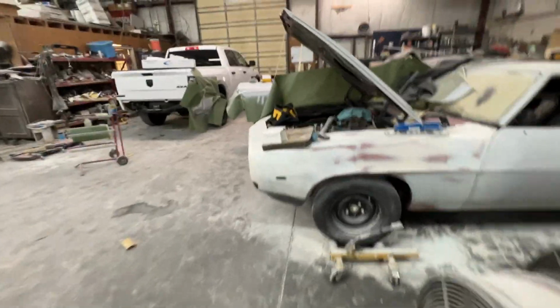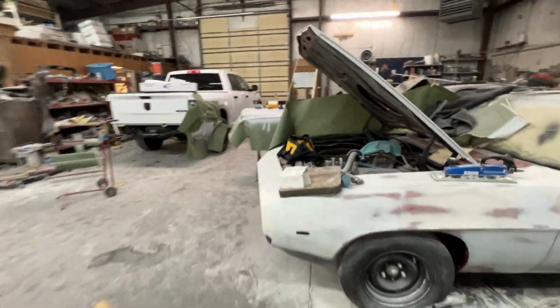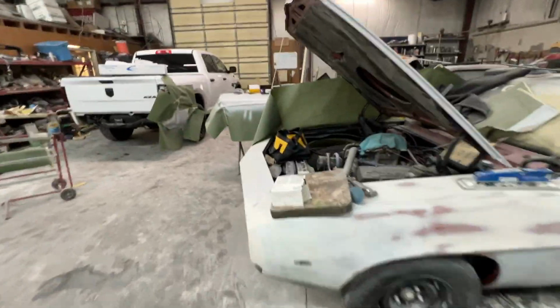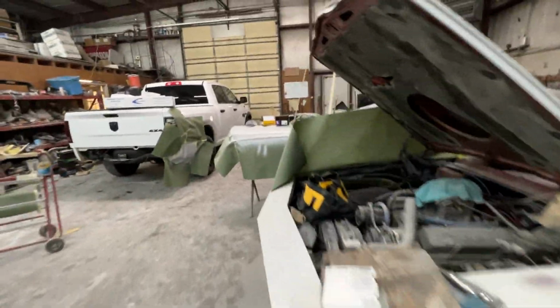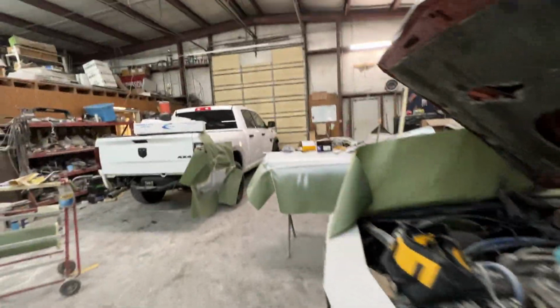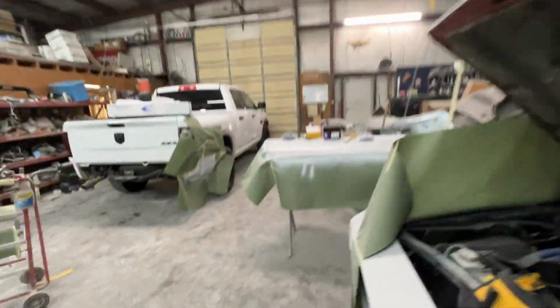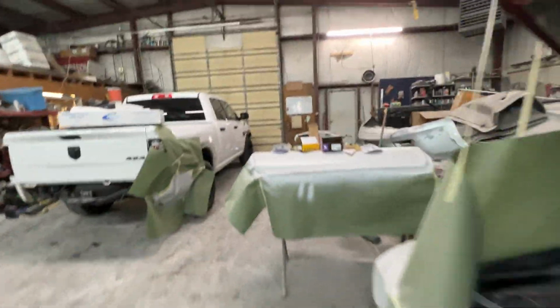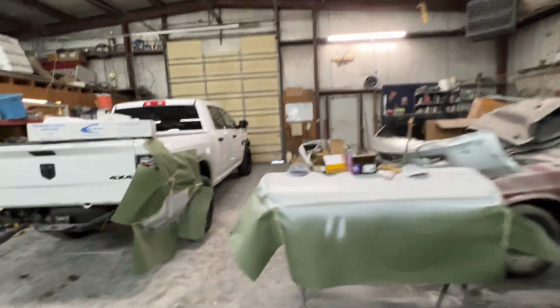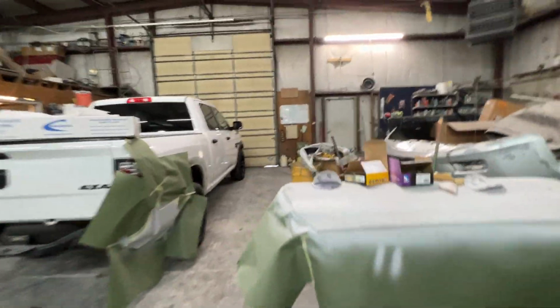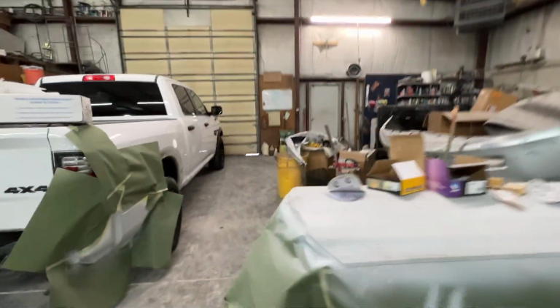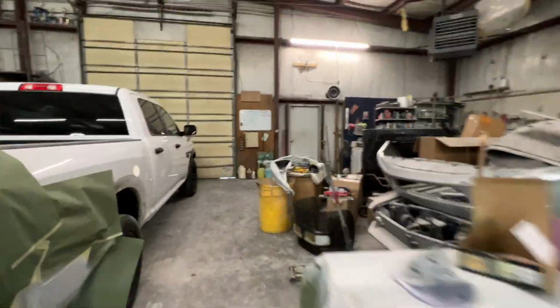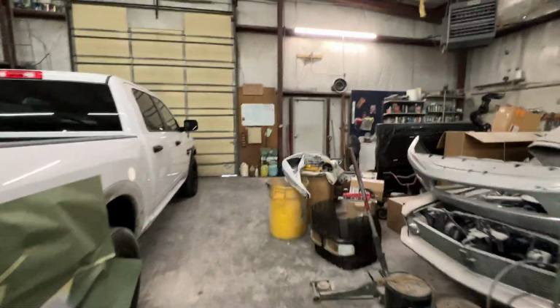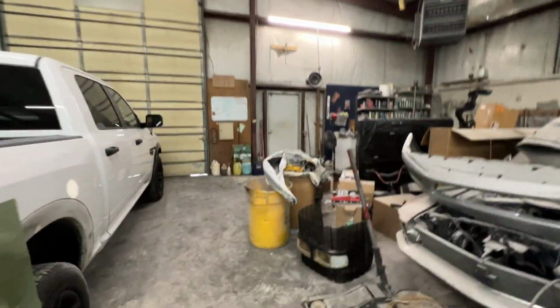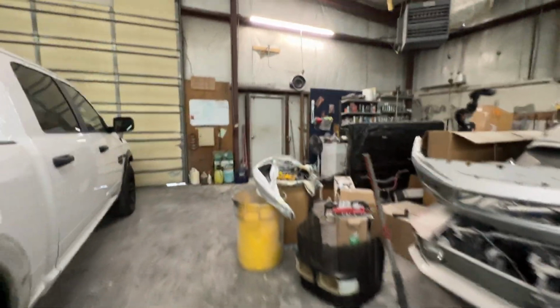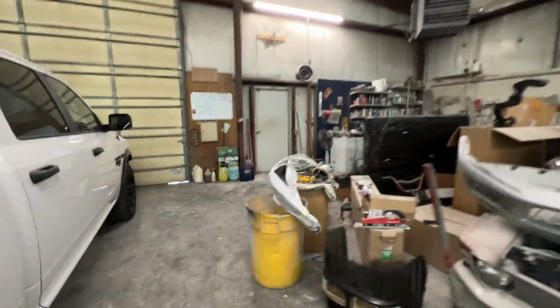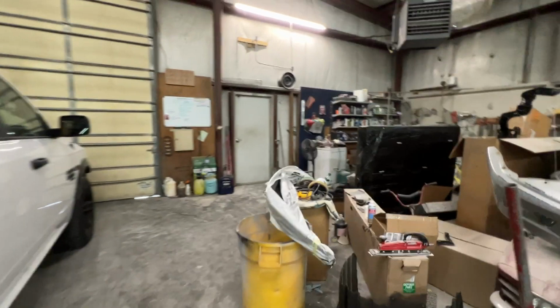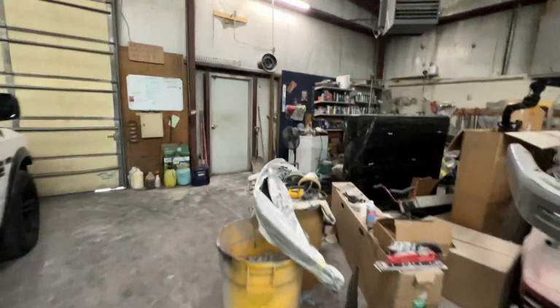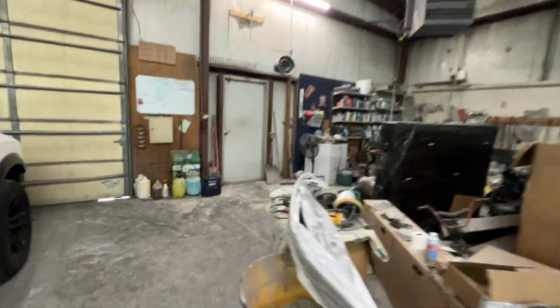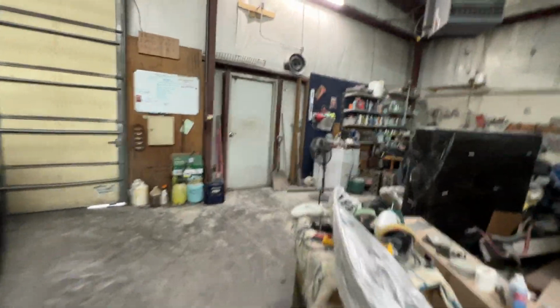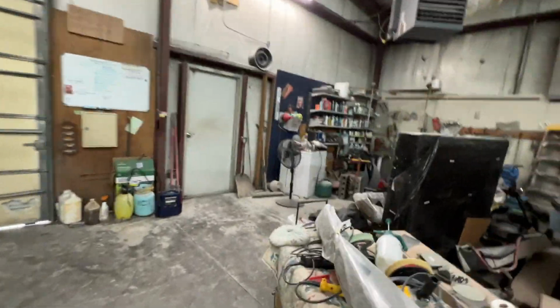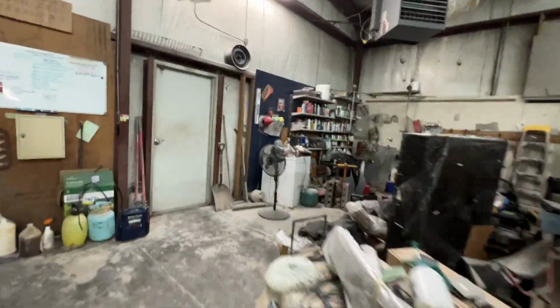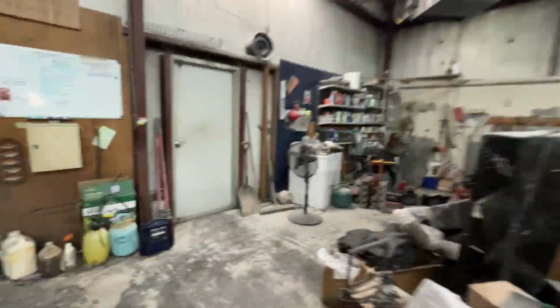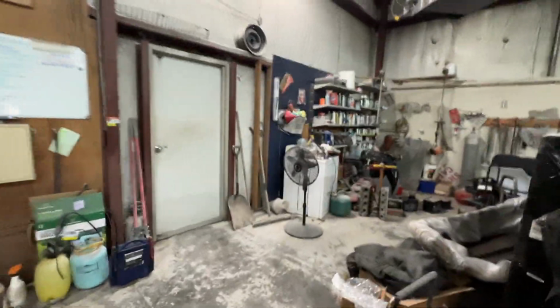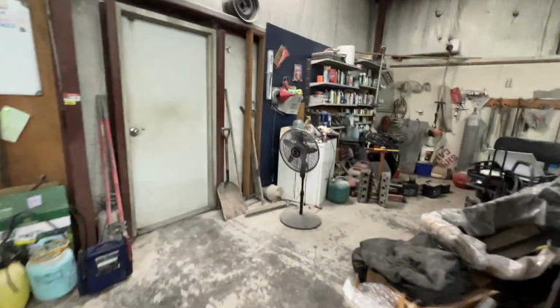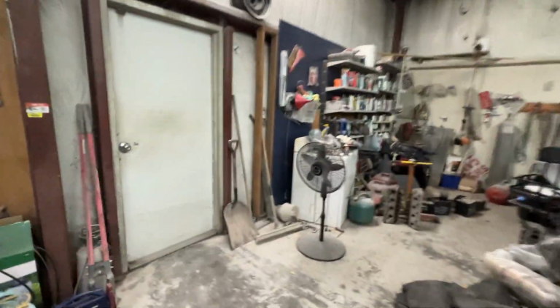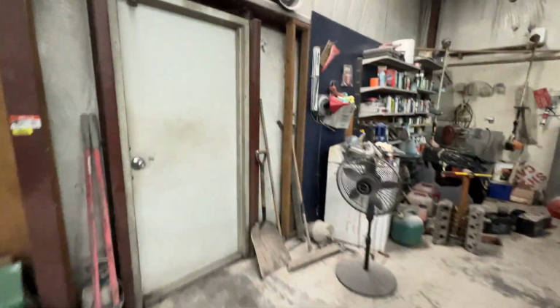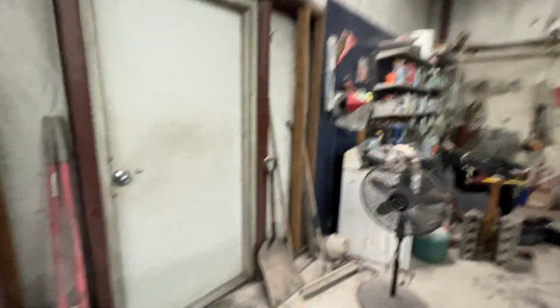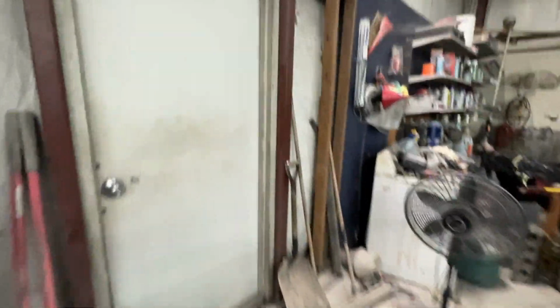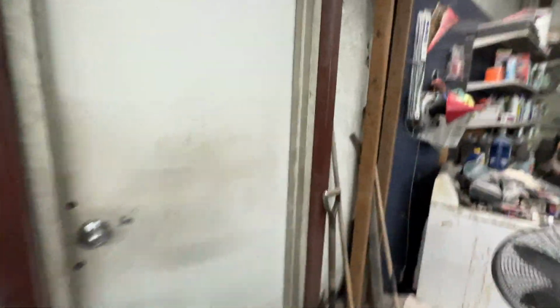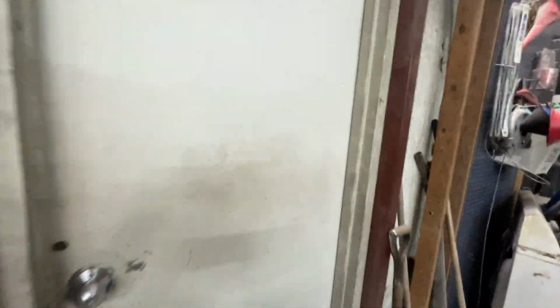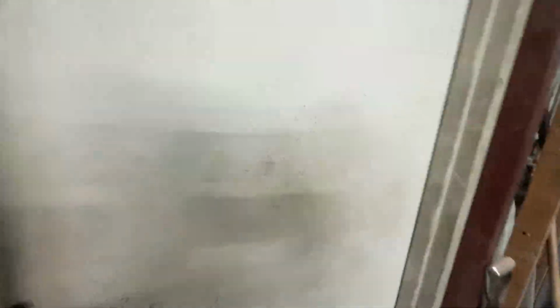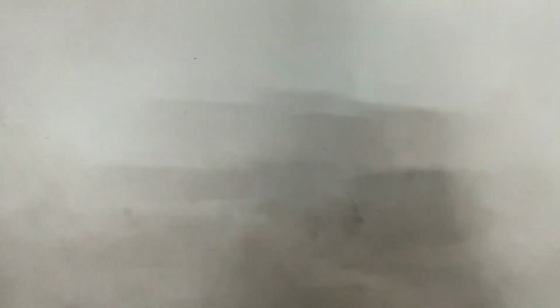Thank Daddy — he's over here cleaning the paint booth out, putting new filters in it, getting it ready to paint with.